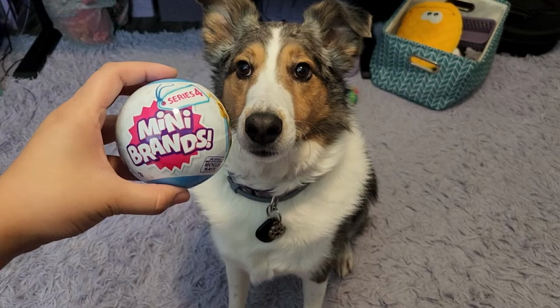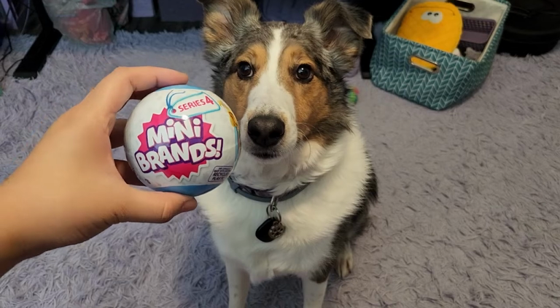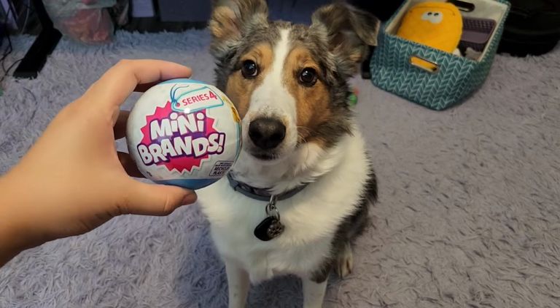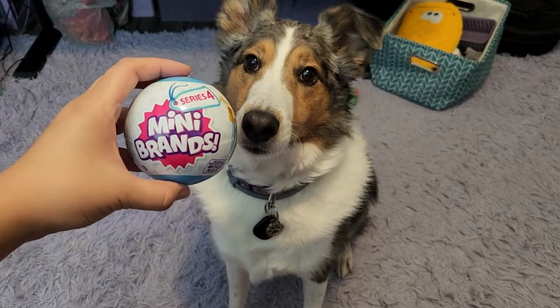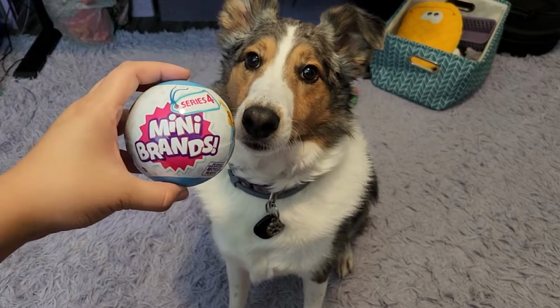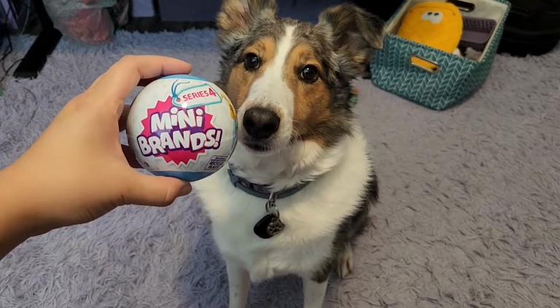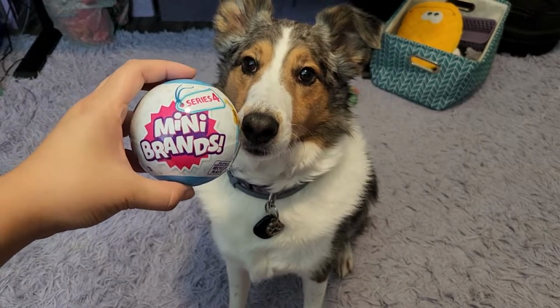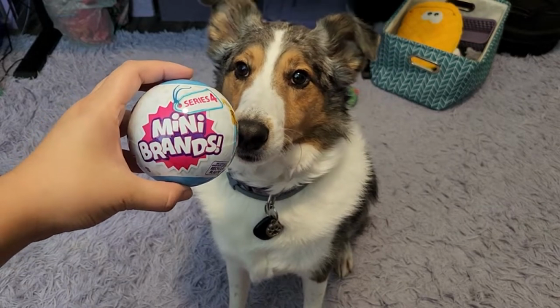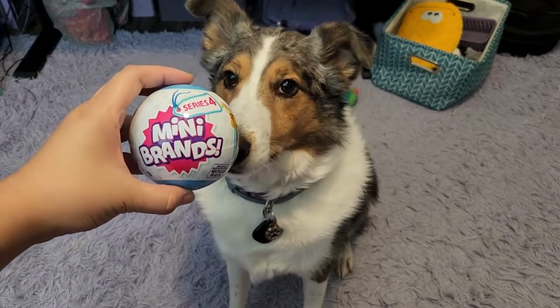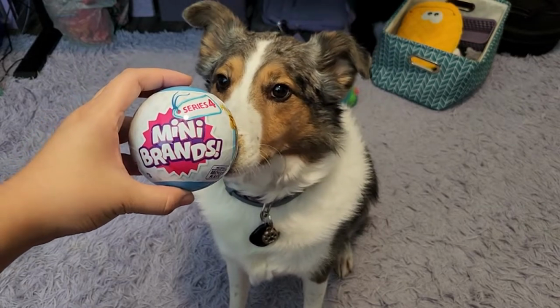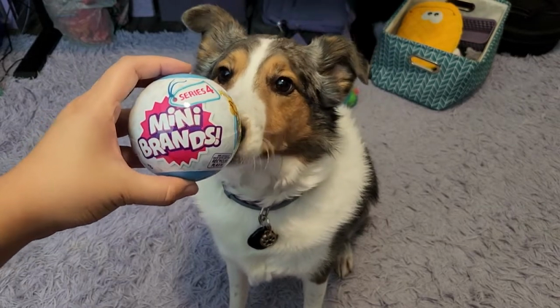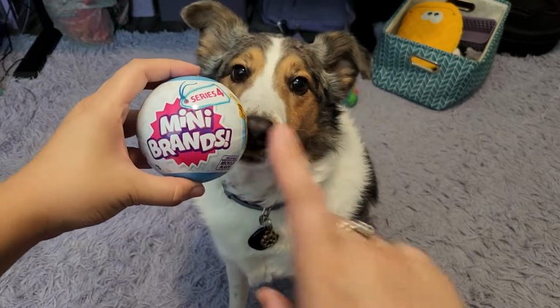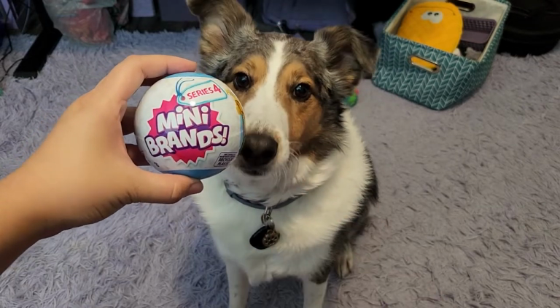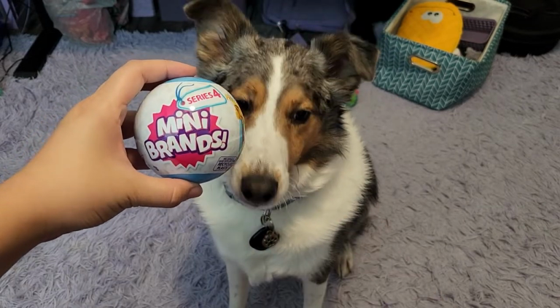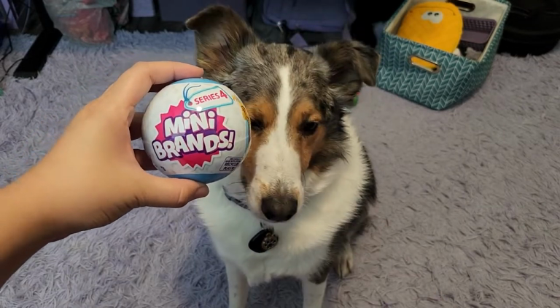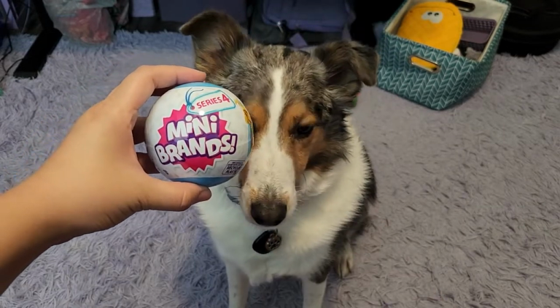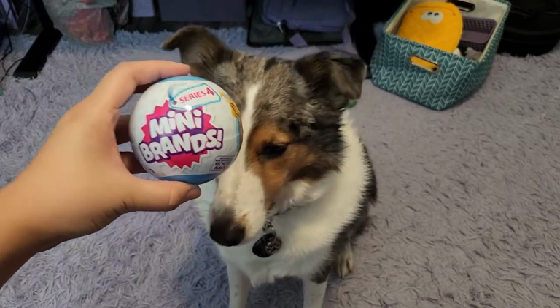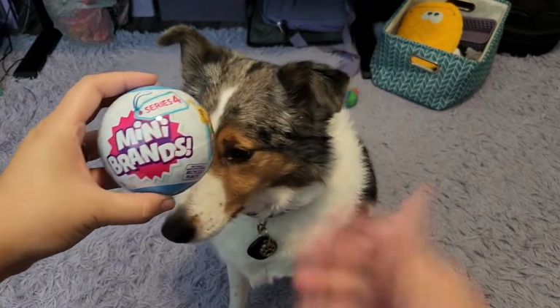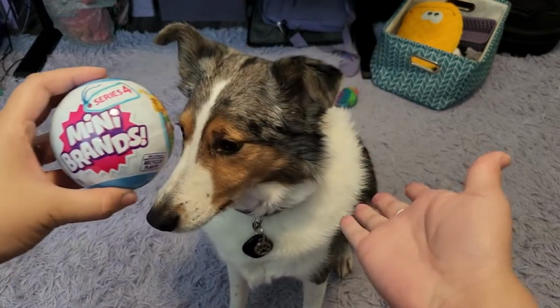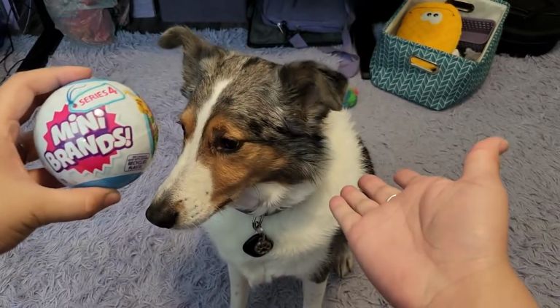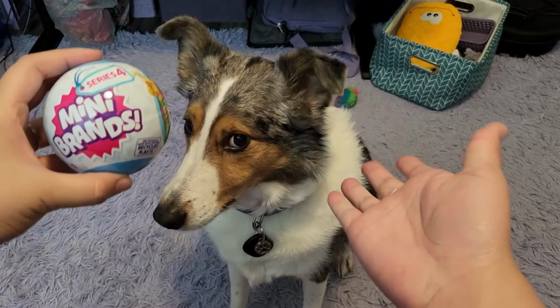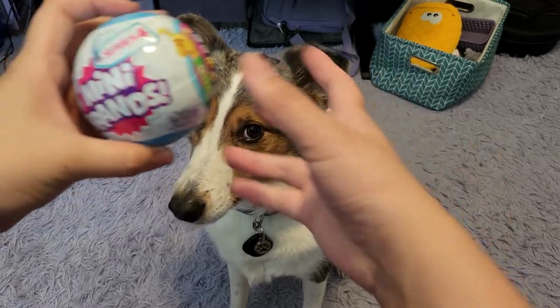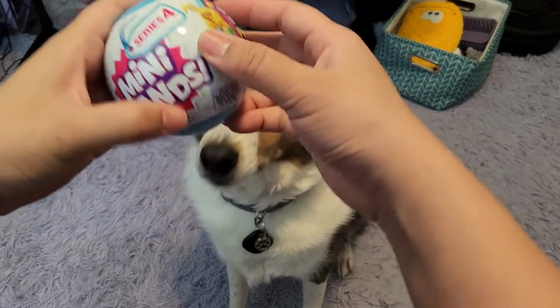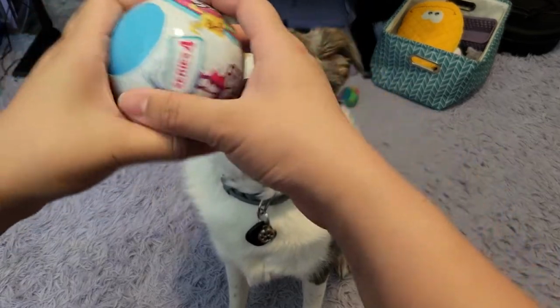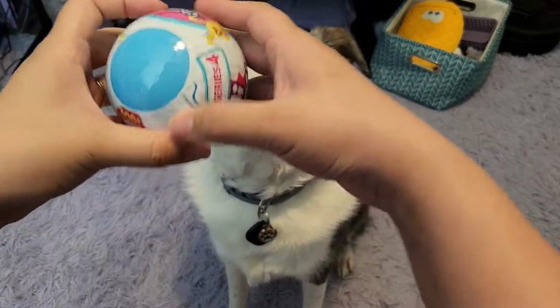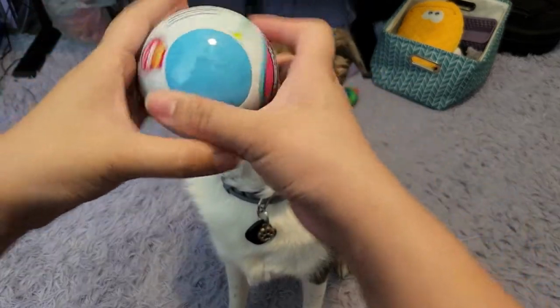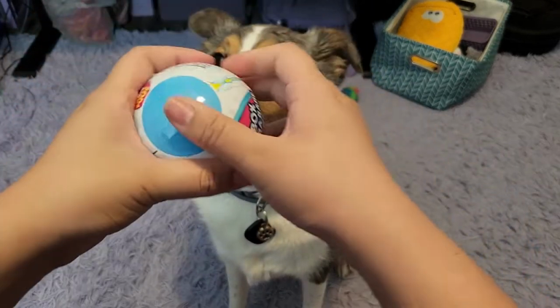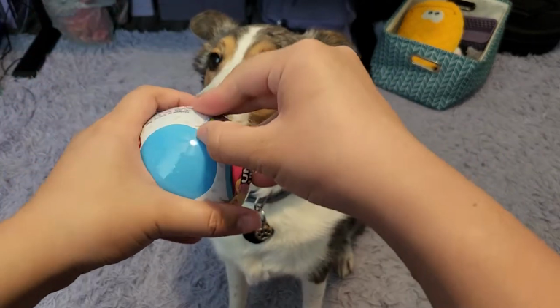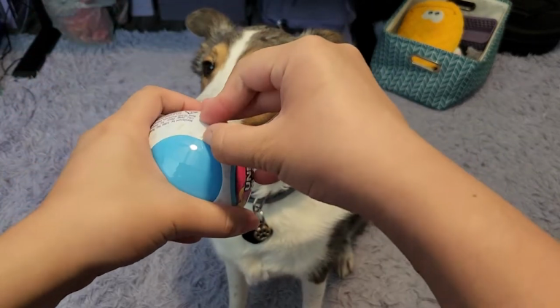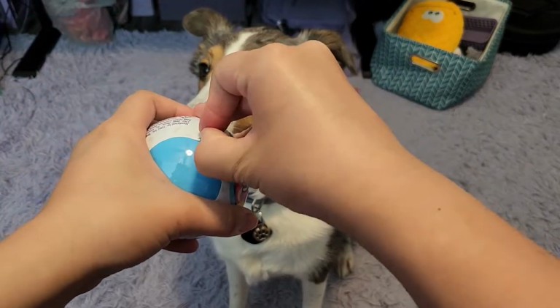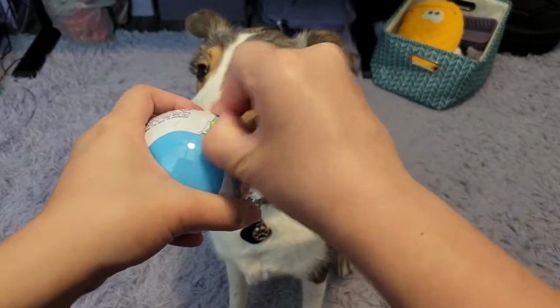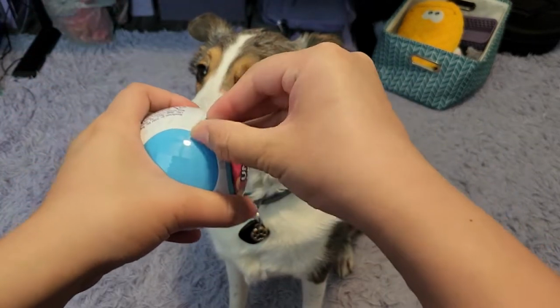Hey, you guys. Happy Monday. Let's open a Series Mini Brand 4 with my dog, Charlie. He's so excited to be here.